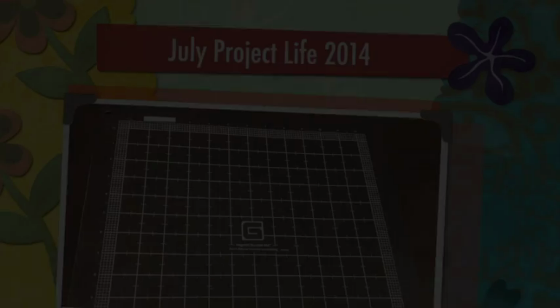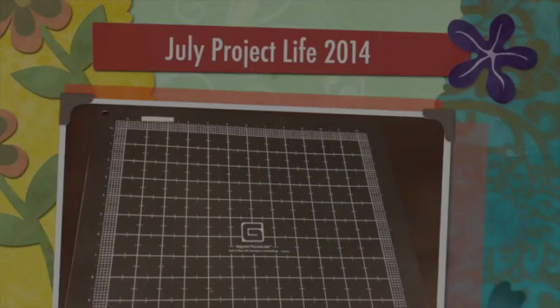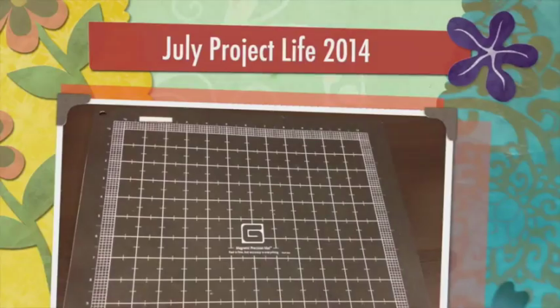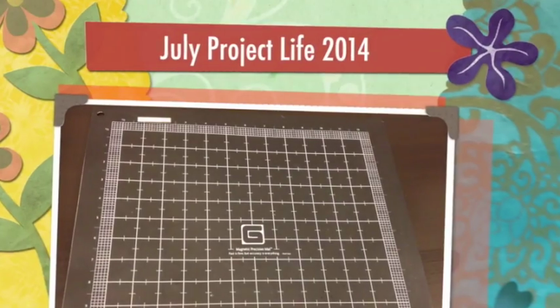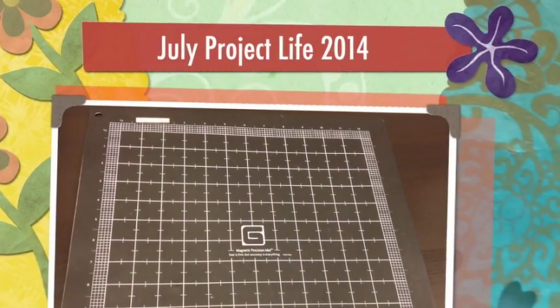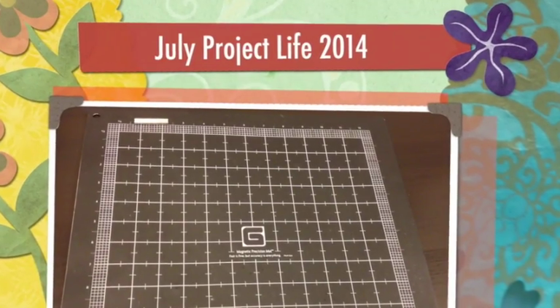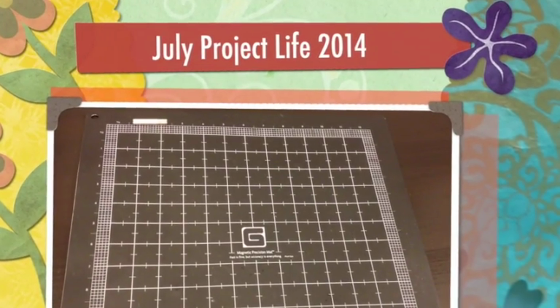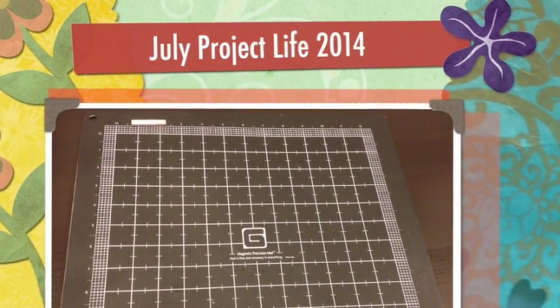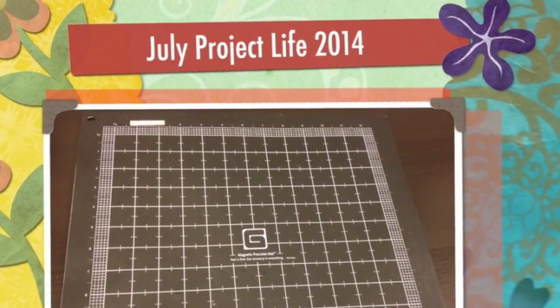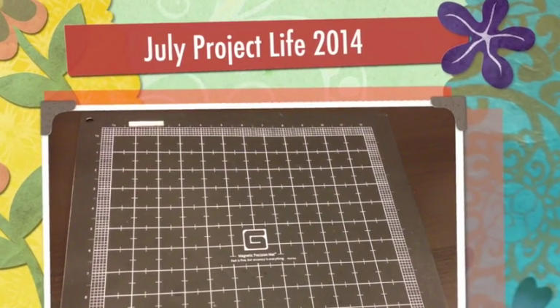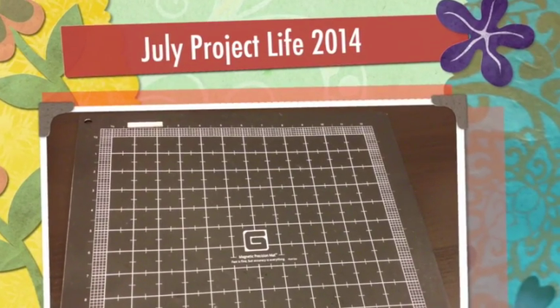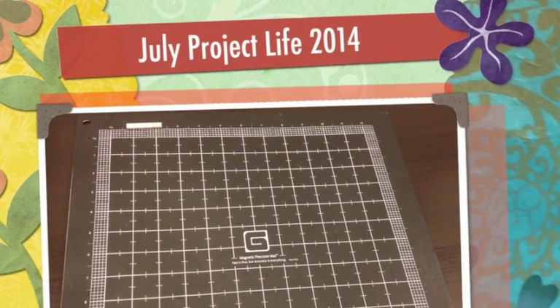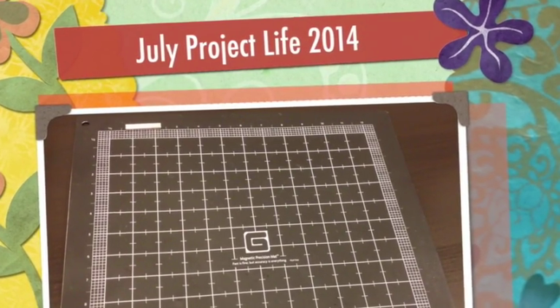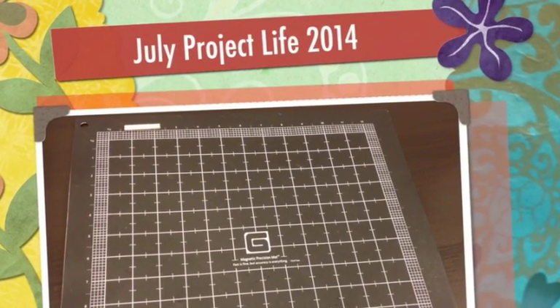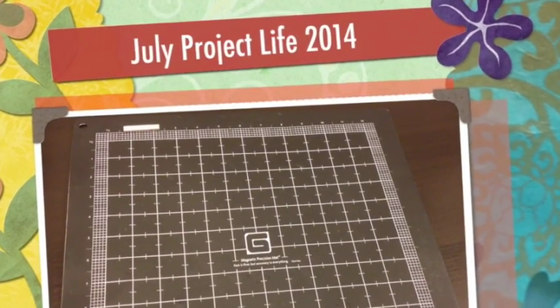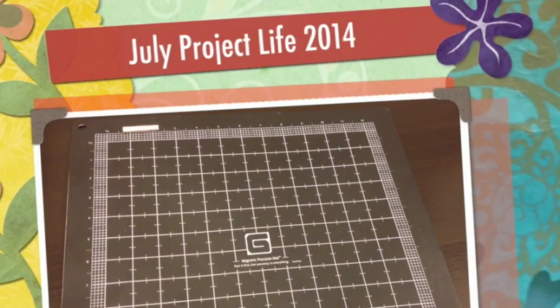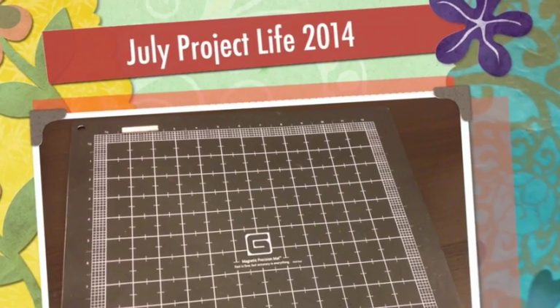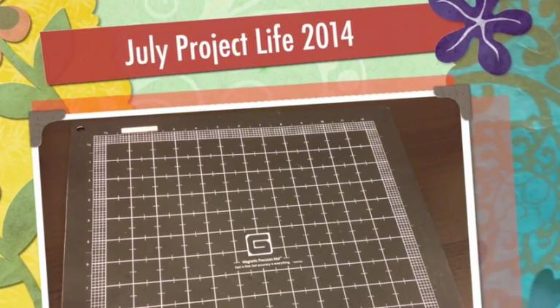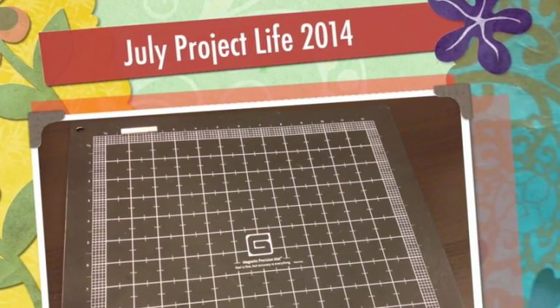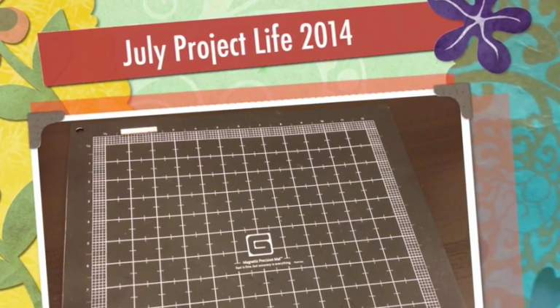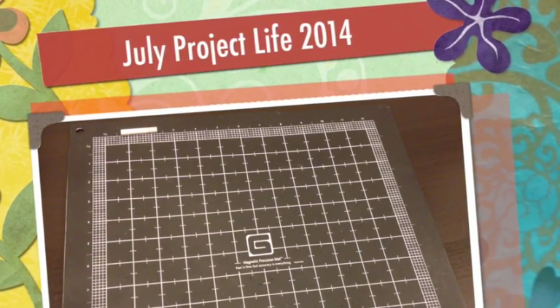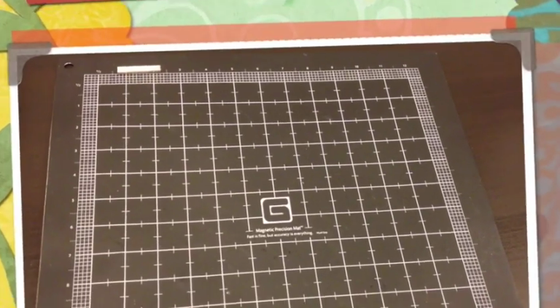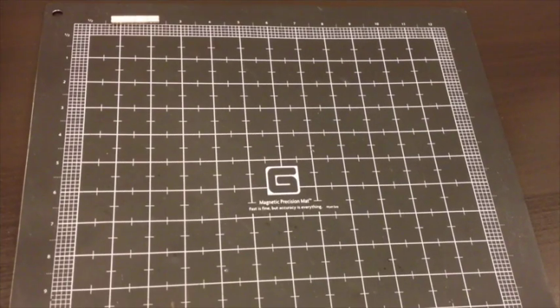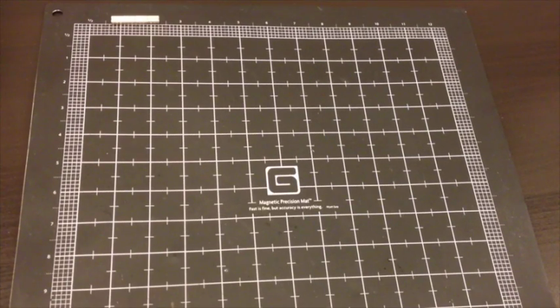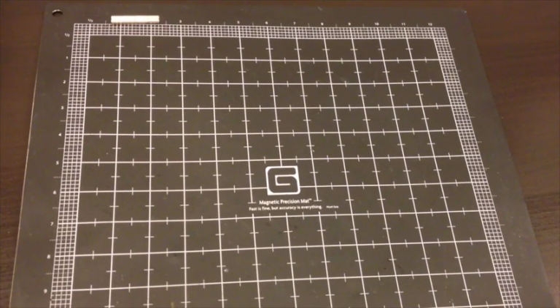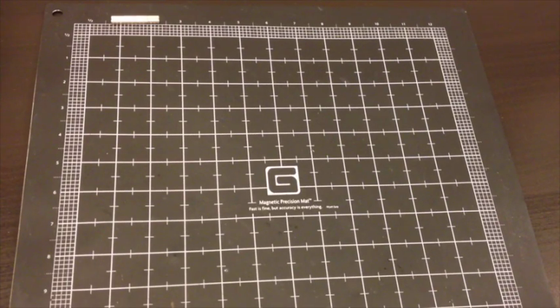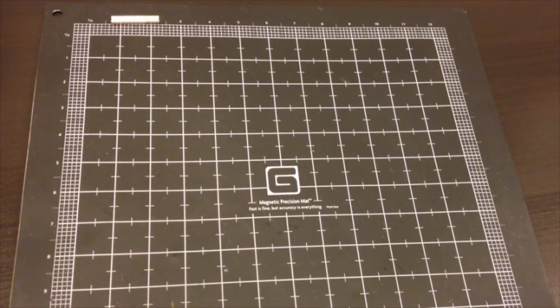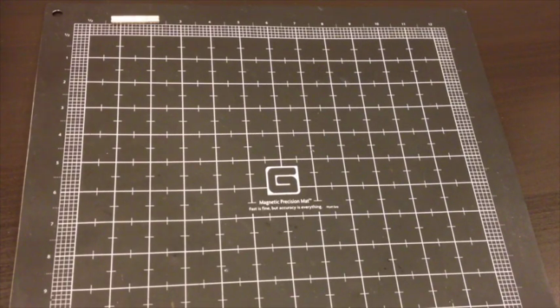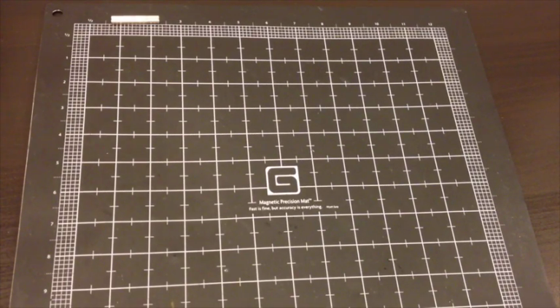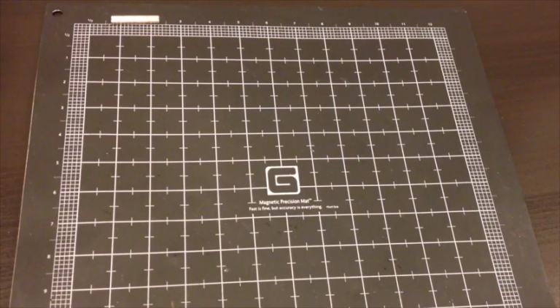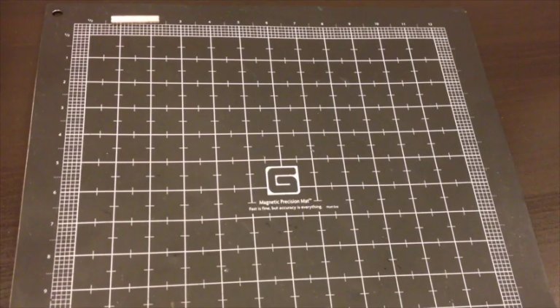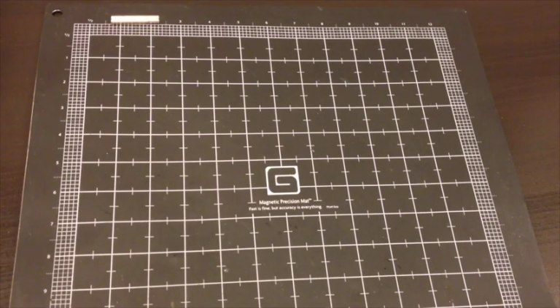Hi there YouTubers, this is Melissa and I thought I would stop in and do a quick video to share my July Project Life. Let's get started.